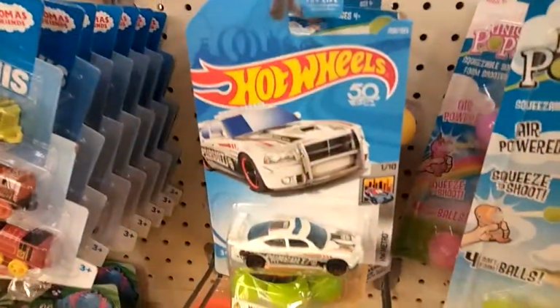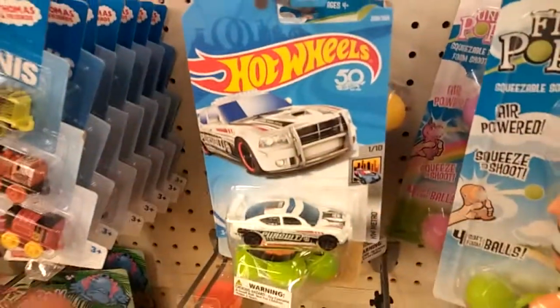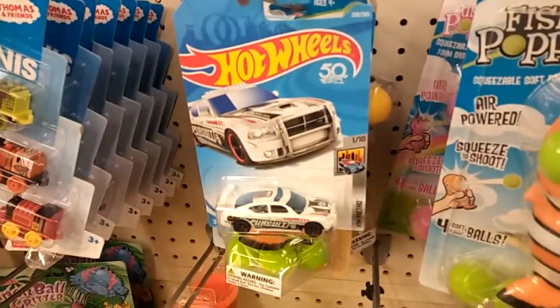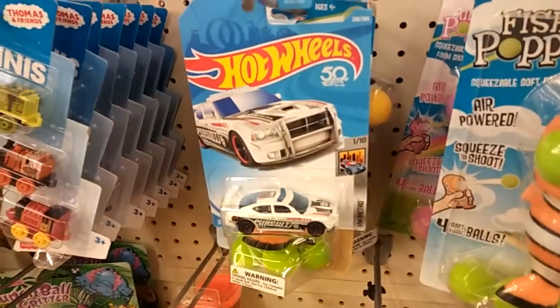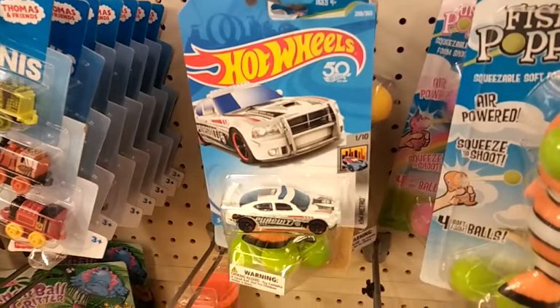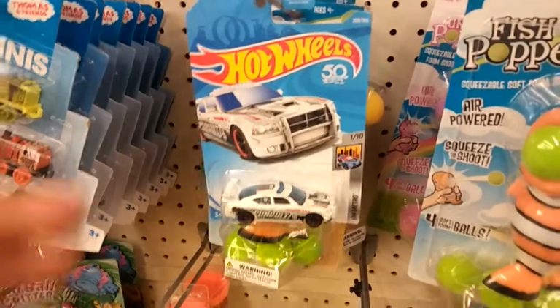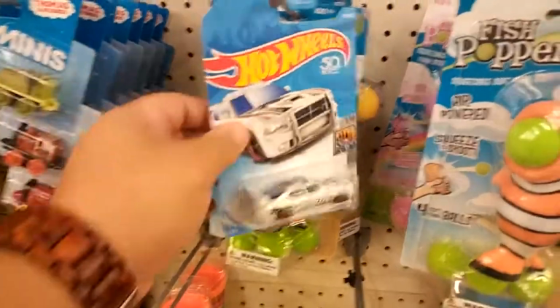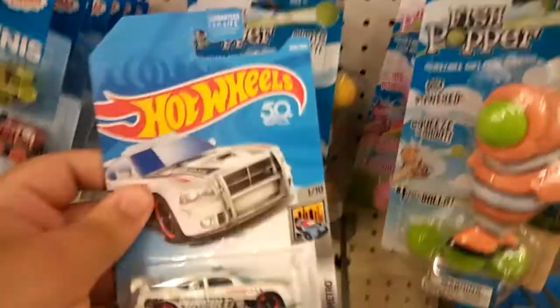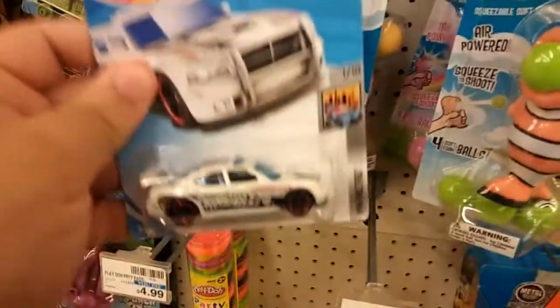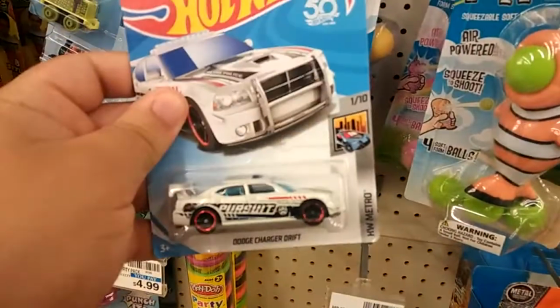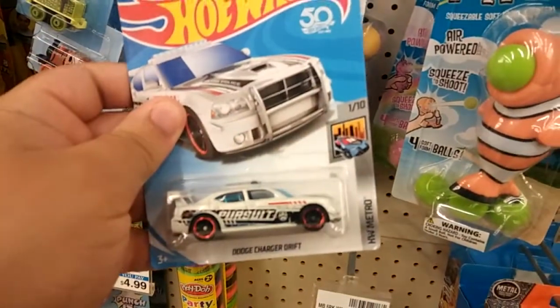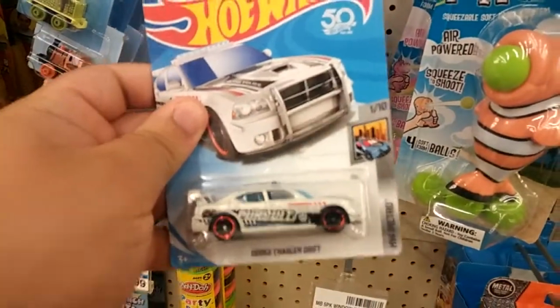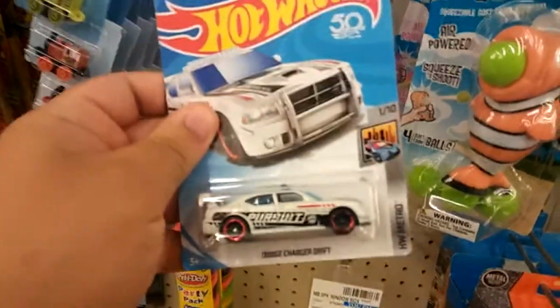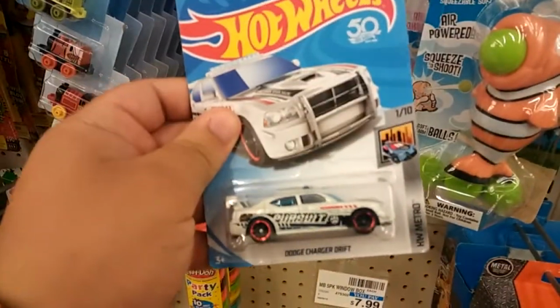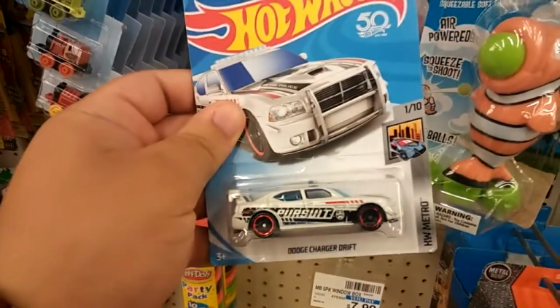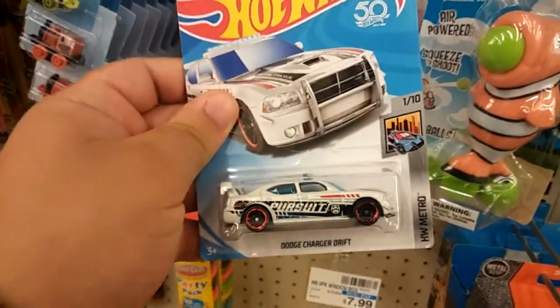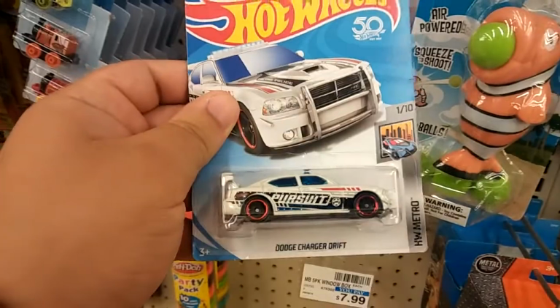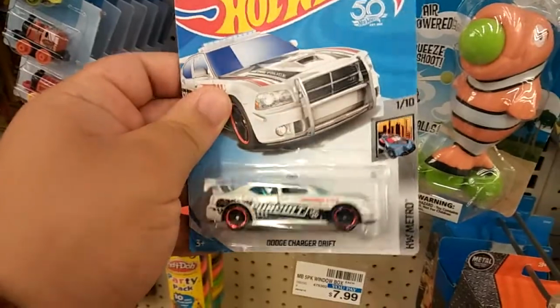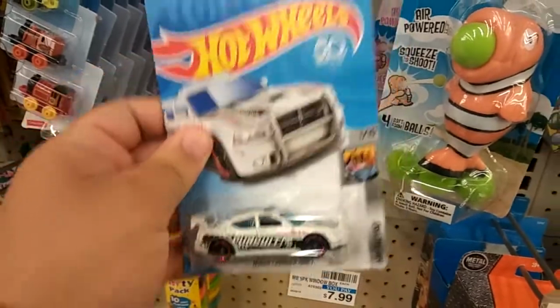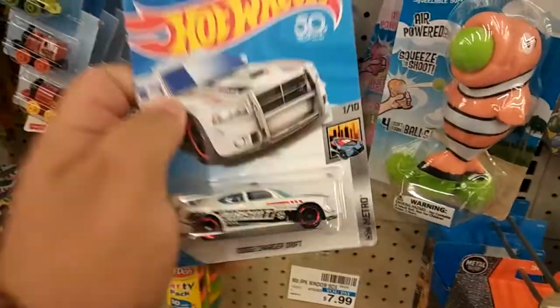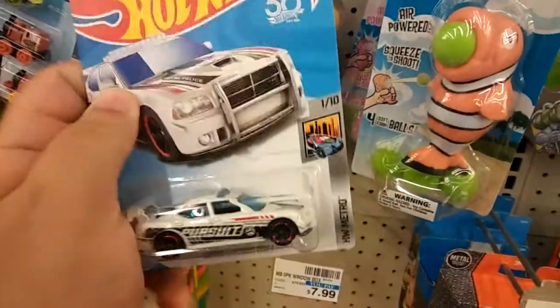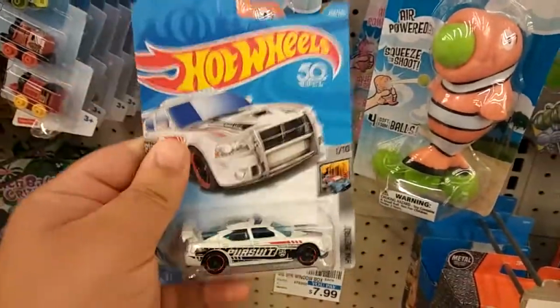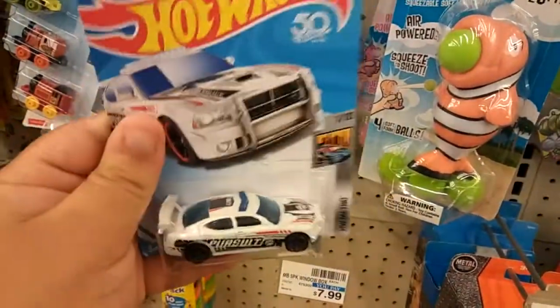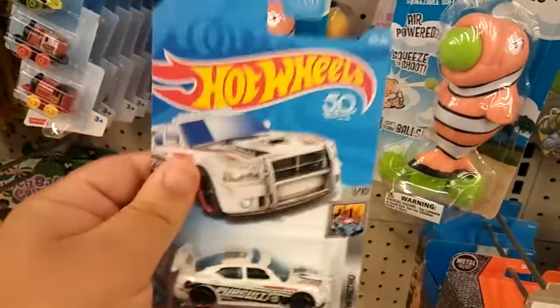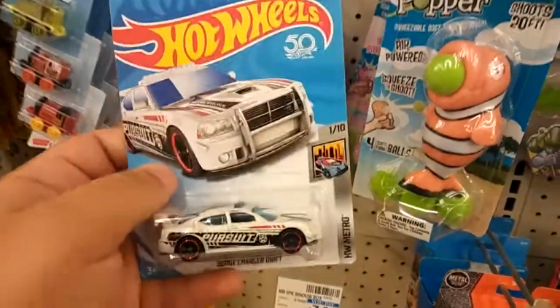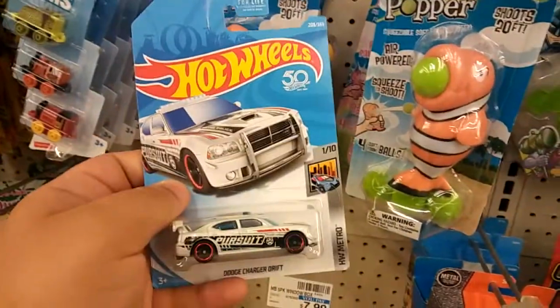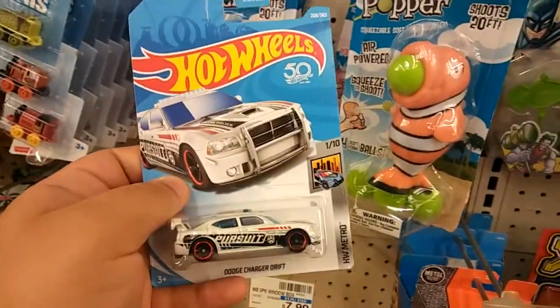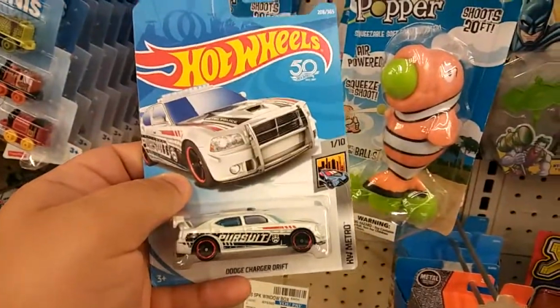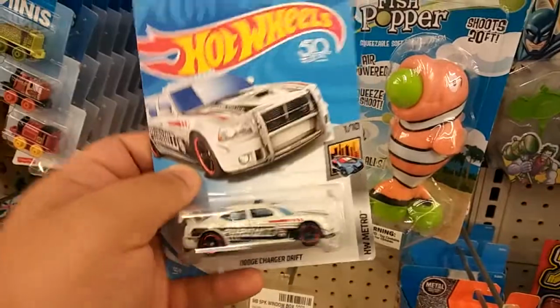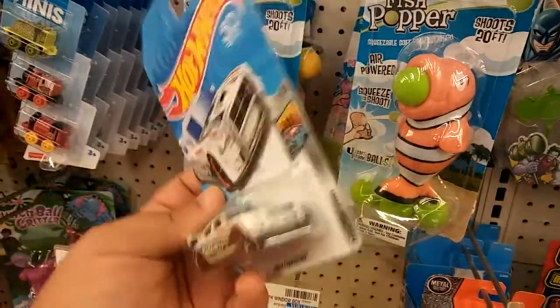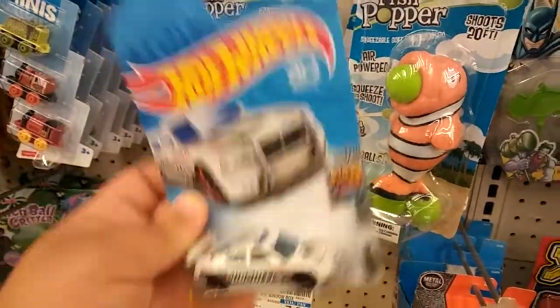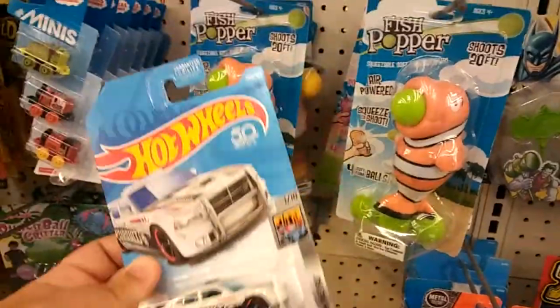This pops up every freaking place I go. I have so many of these, I don't even know how many I have anymore. The Dodge Charger Drift — and yes, I'm gonna take it. I'm gonna freaking take it every time I see one, I buy them. But dang it, I keep seeing them everywhere.